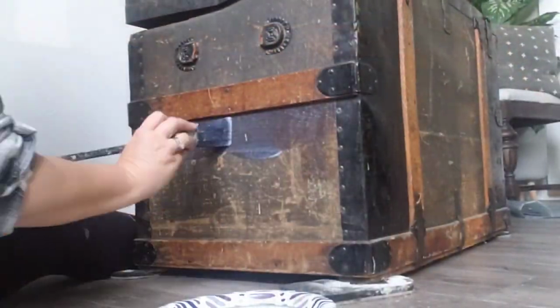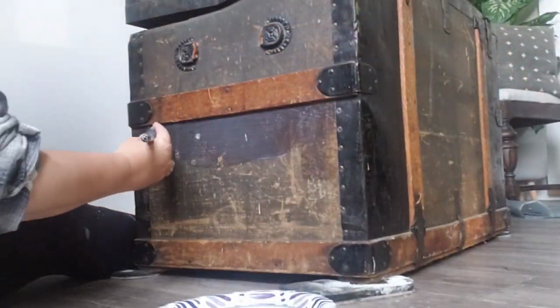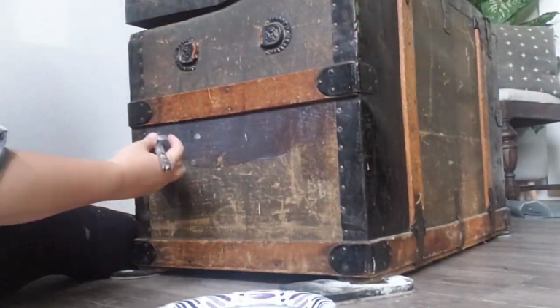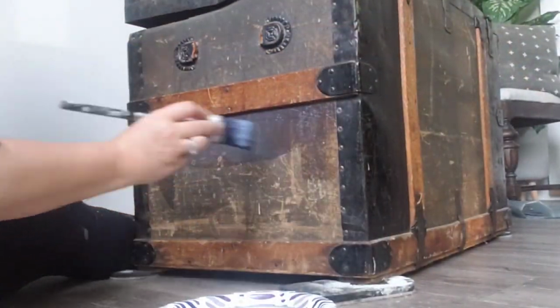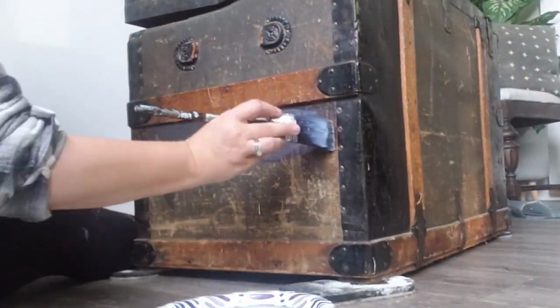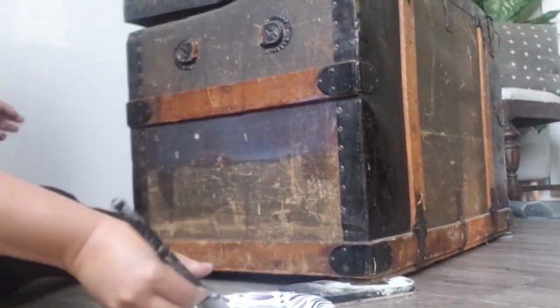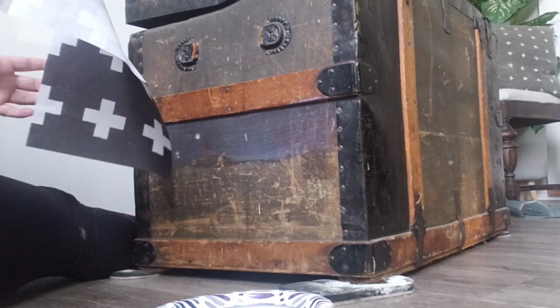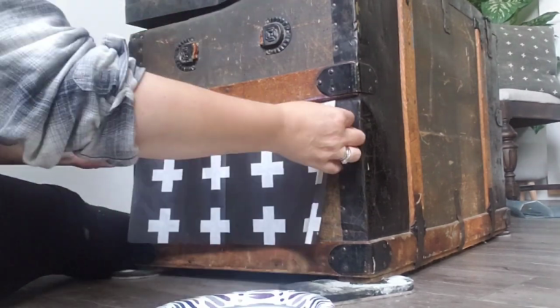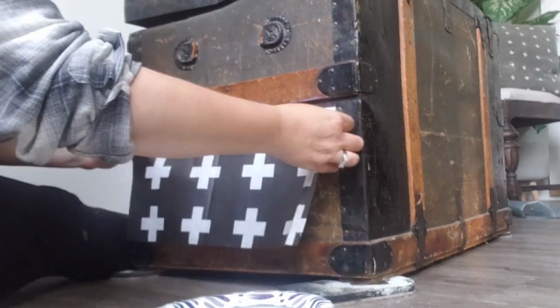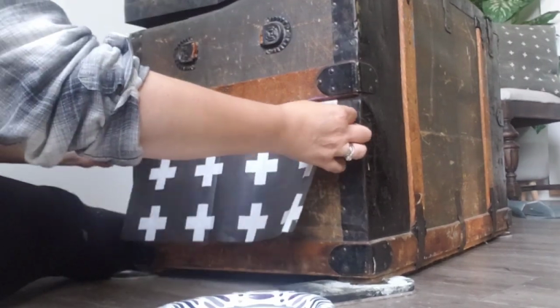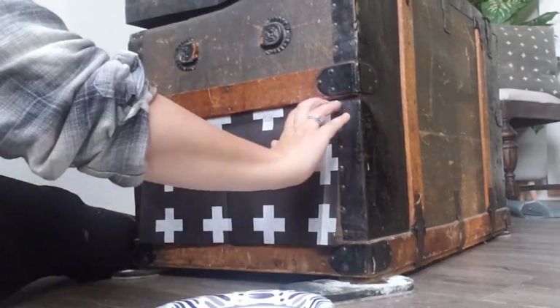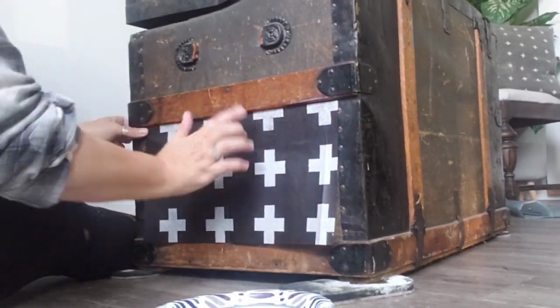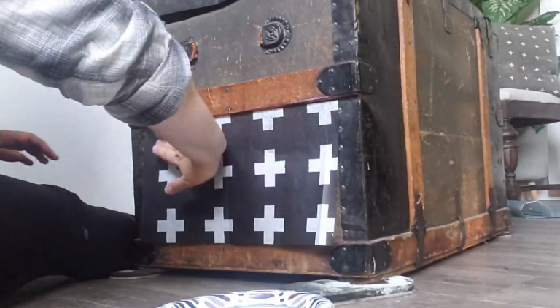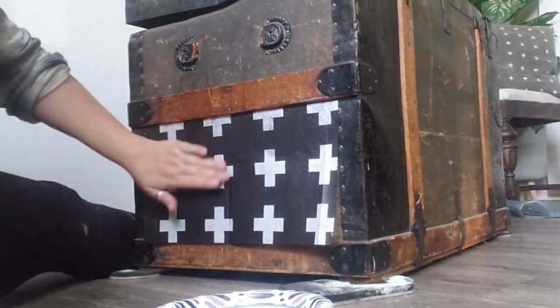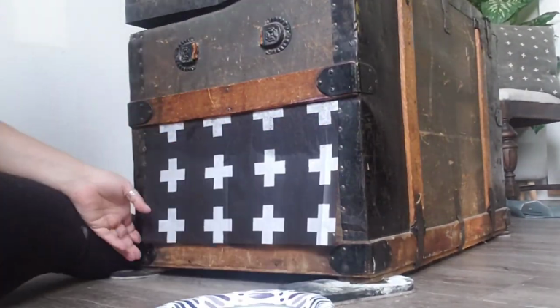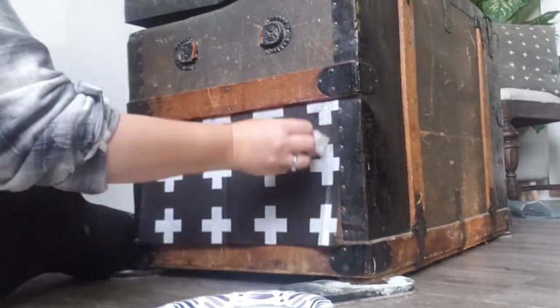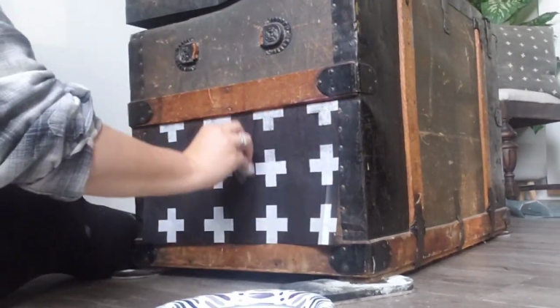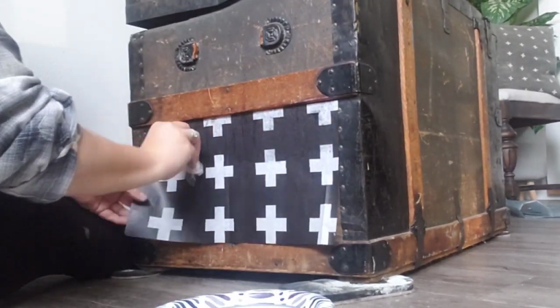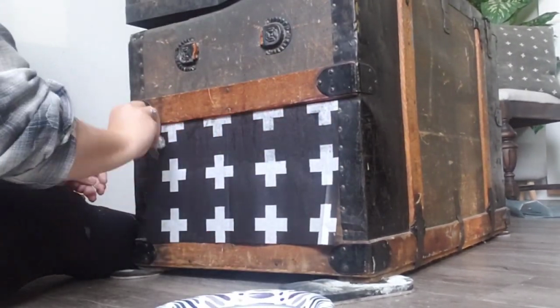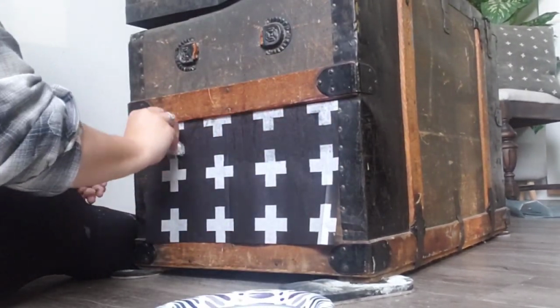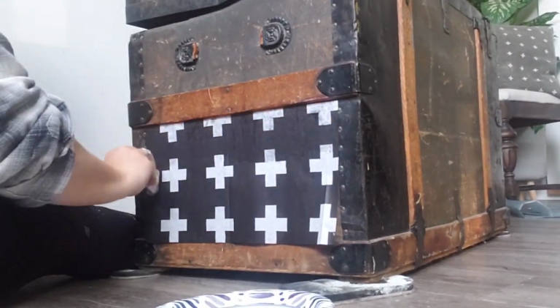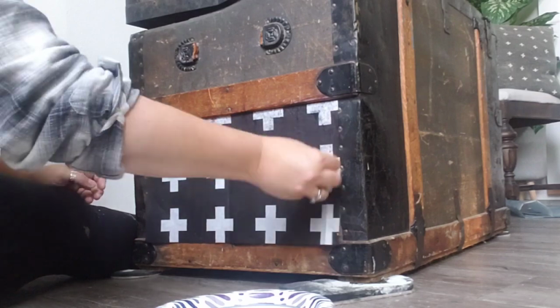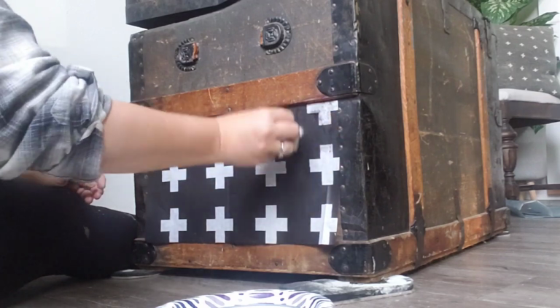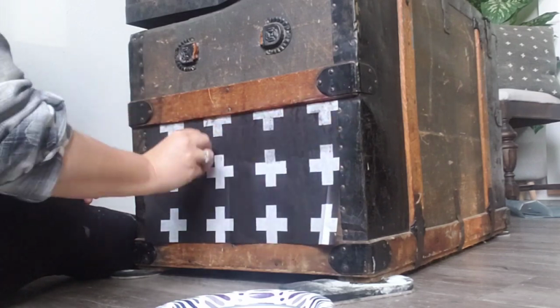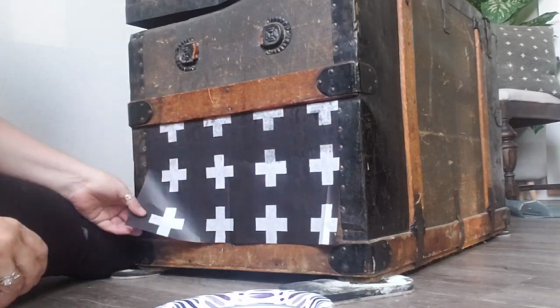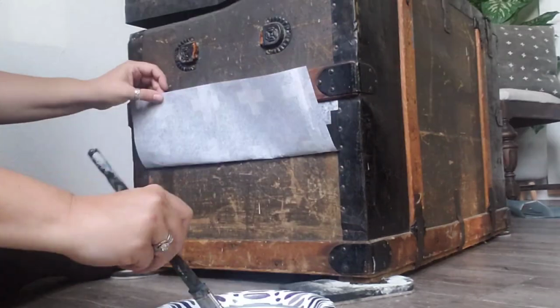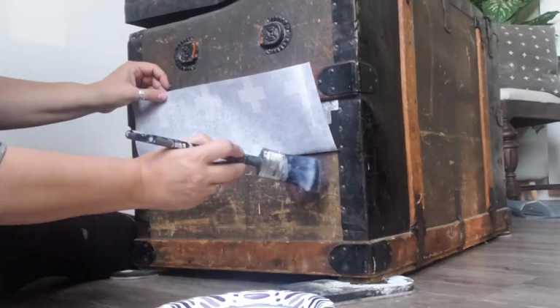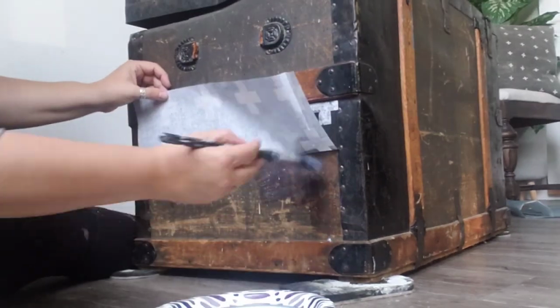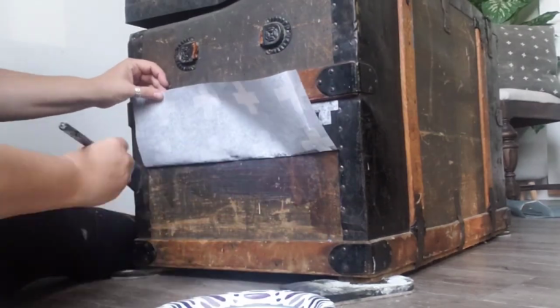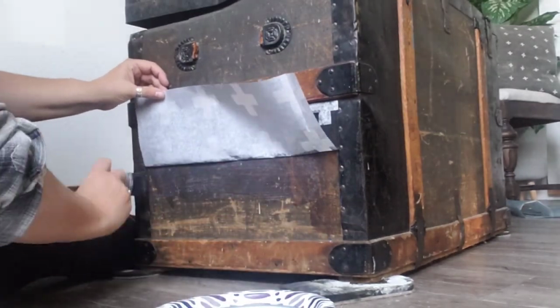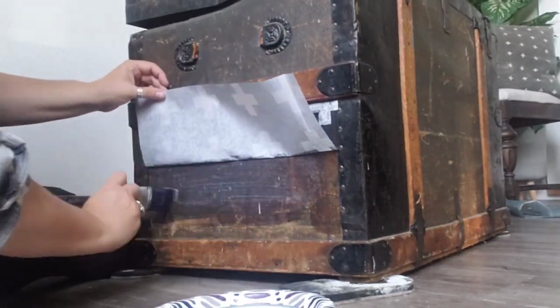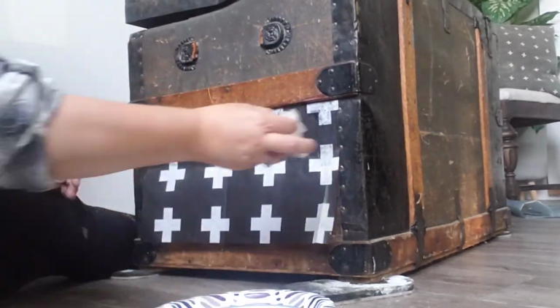Let's do this side. I'm going to do a little anchor strip on that top and smooth that down — this is really going to help make sure that you don't get a ton of wrinkles.